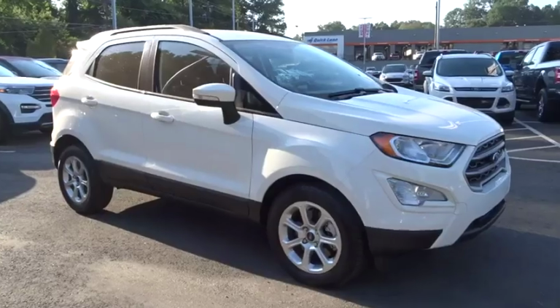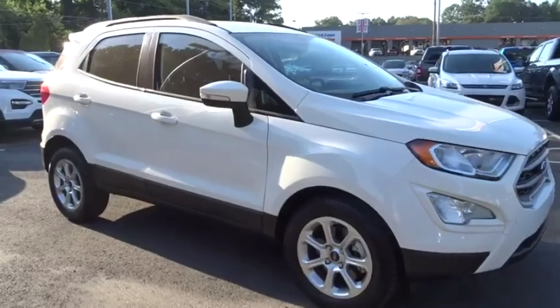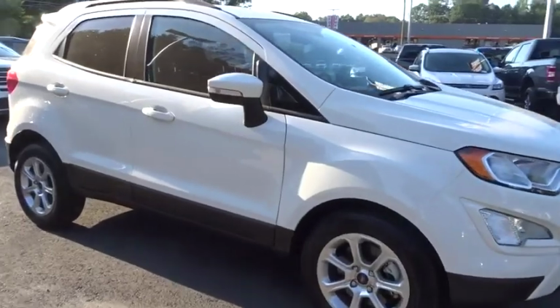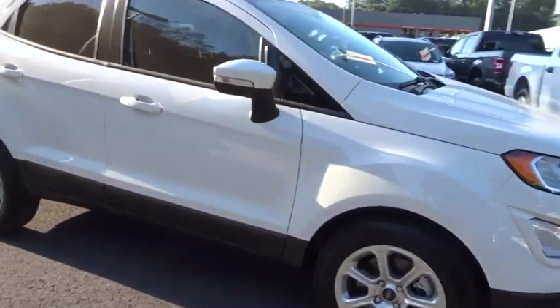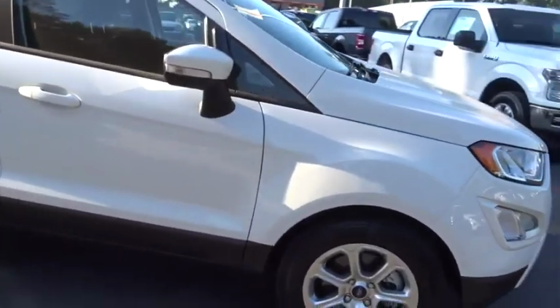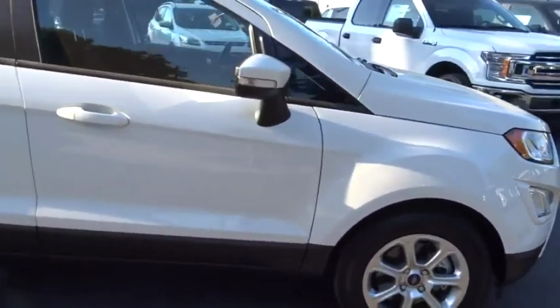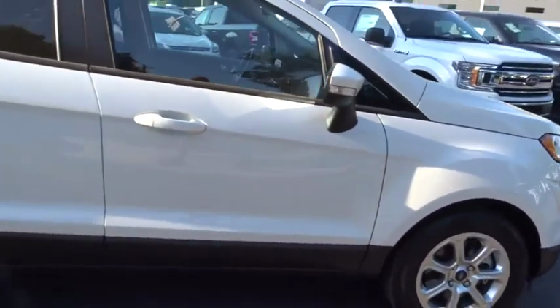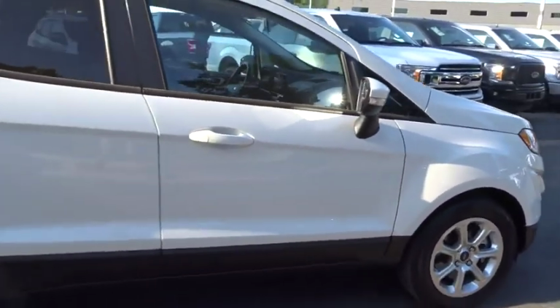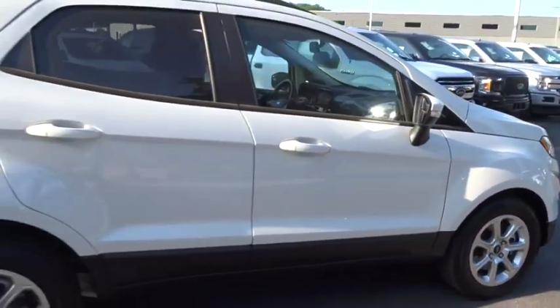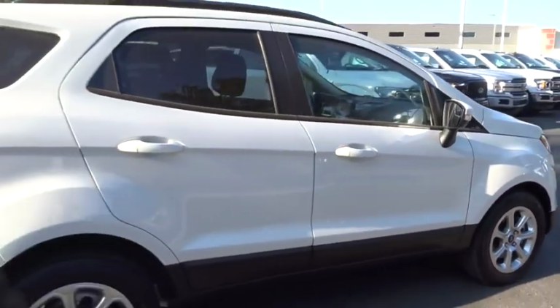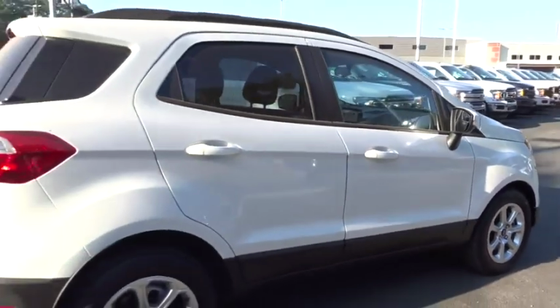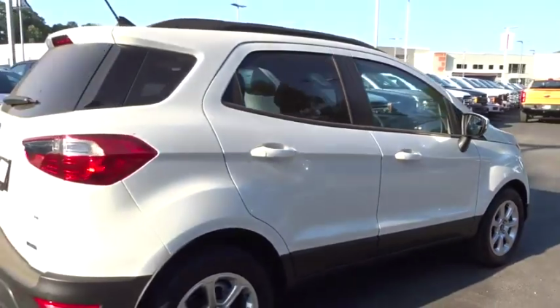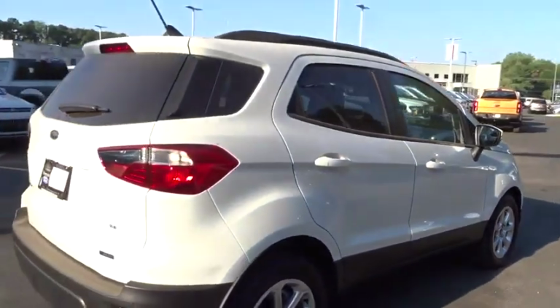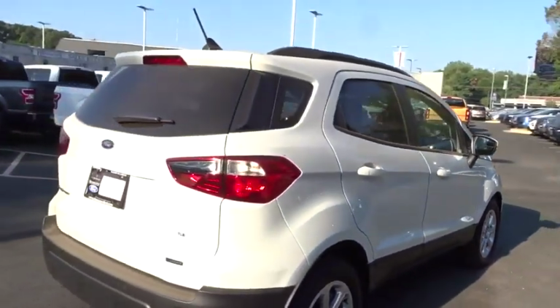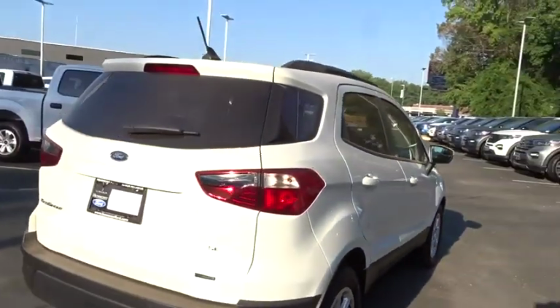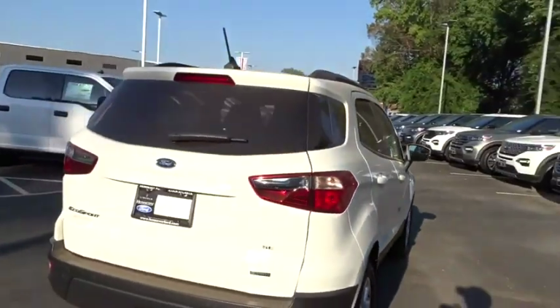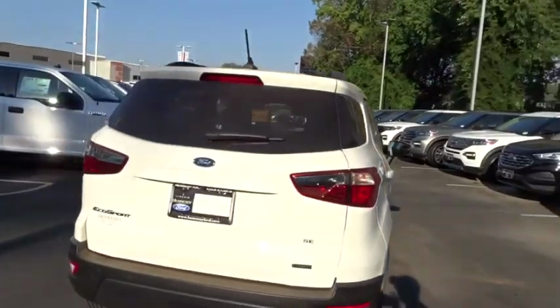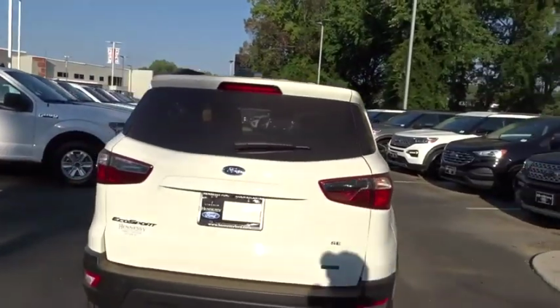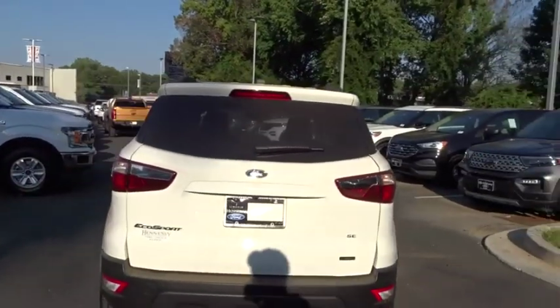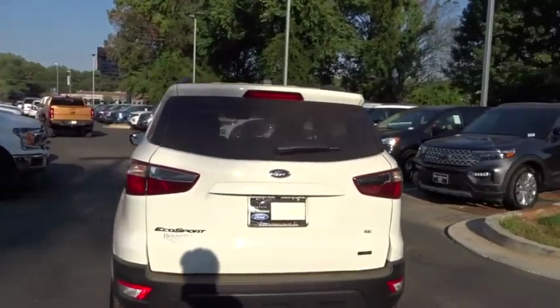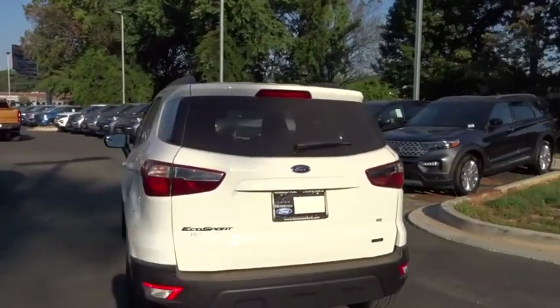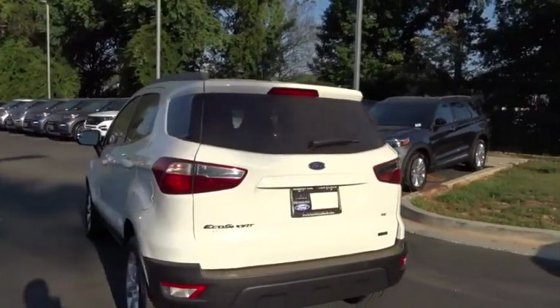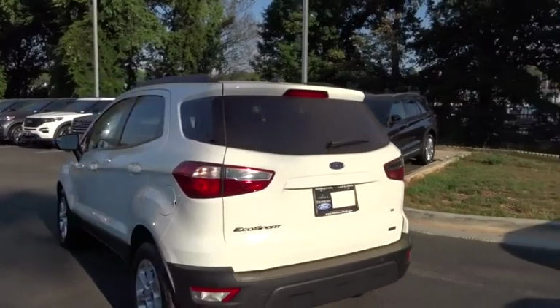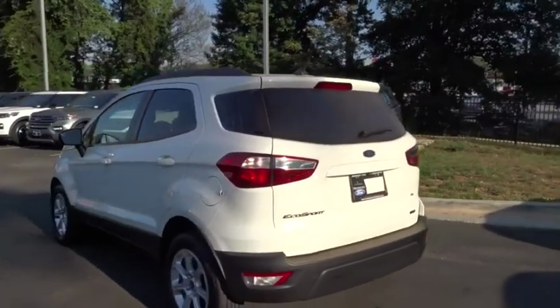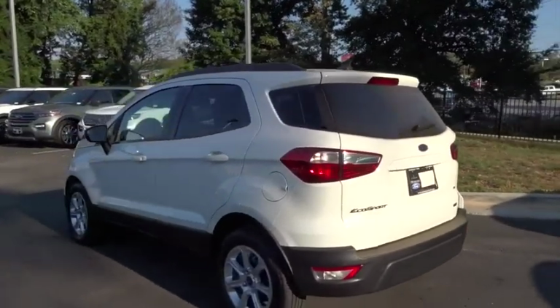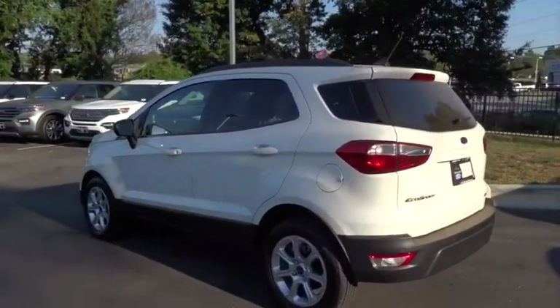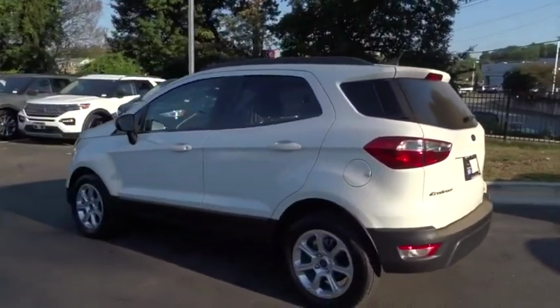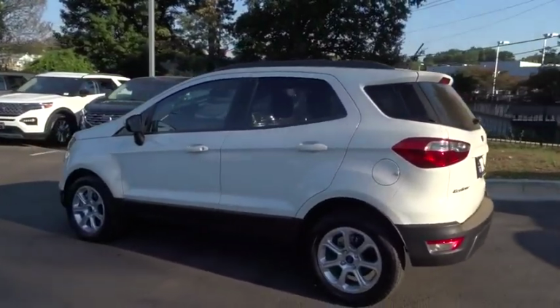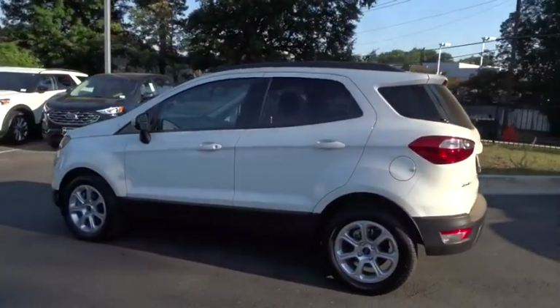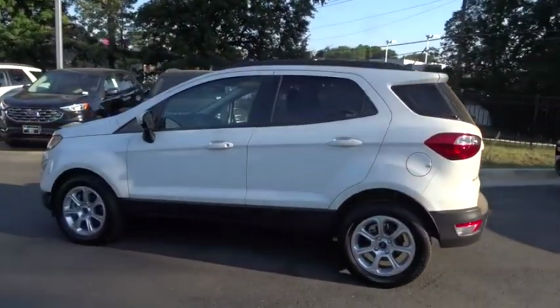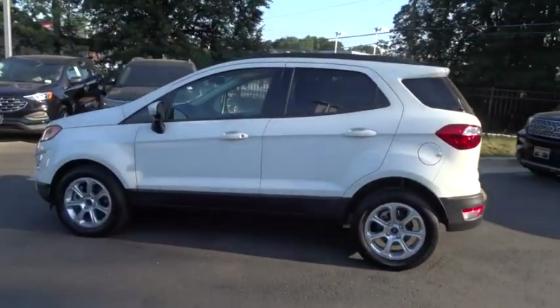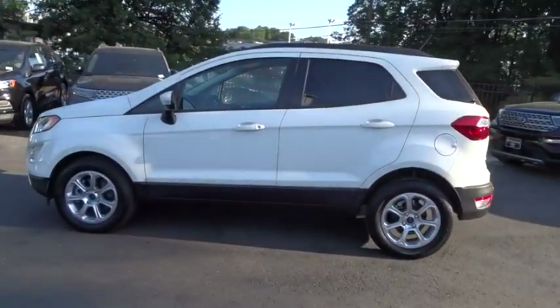We are pleased to show you the 2019 Ford EcoSport. The Ford EcoSport has an upgraded interior that provides you all the features you could ever want. It also offers you the functionality of an SUV, but in a size where you feel in control.